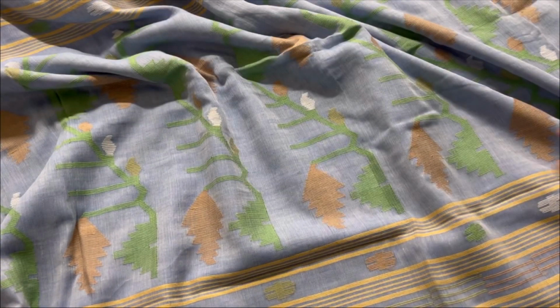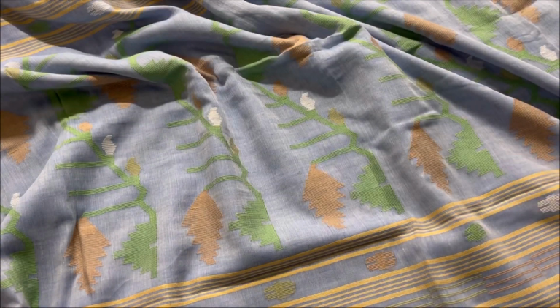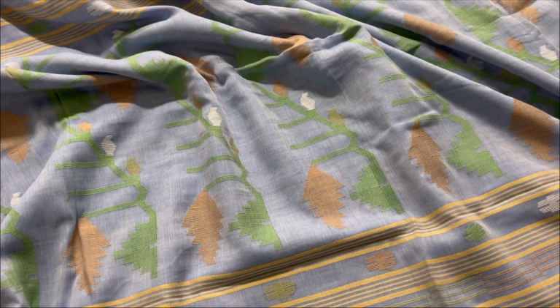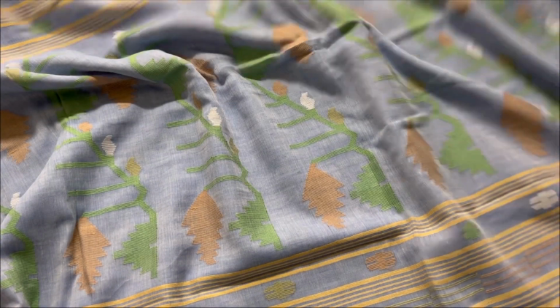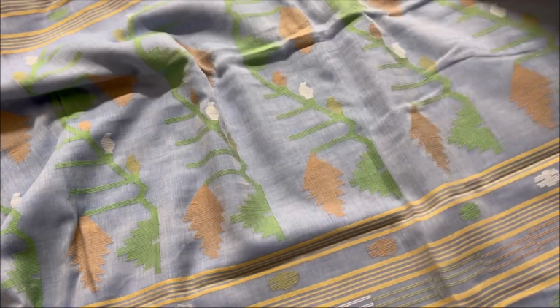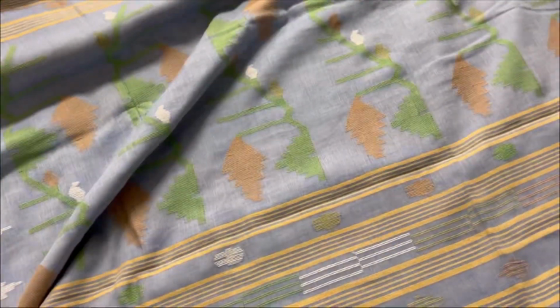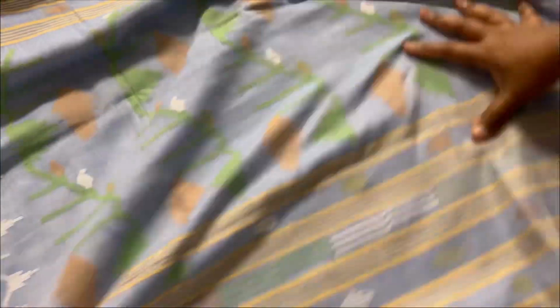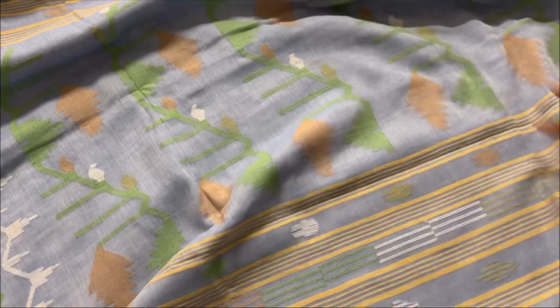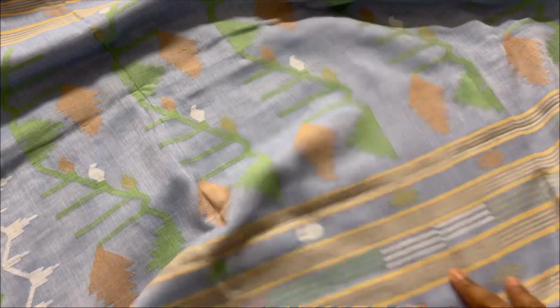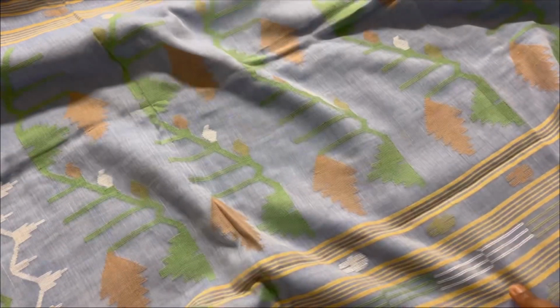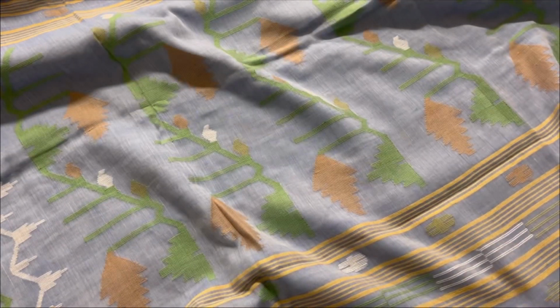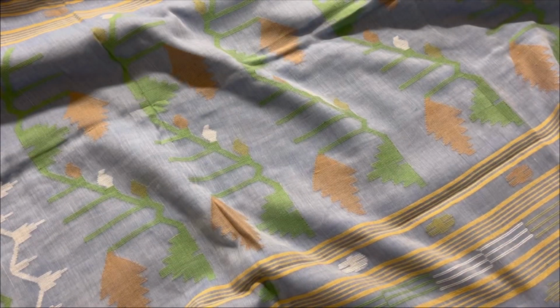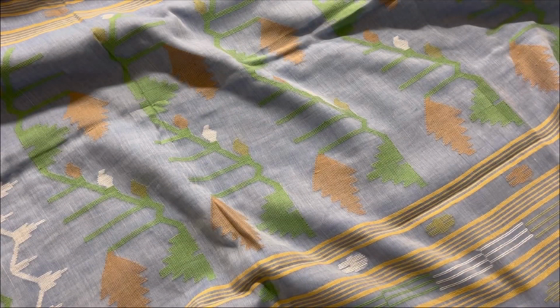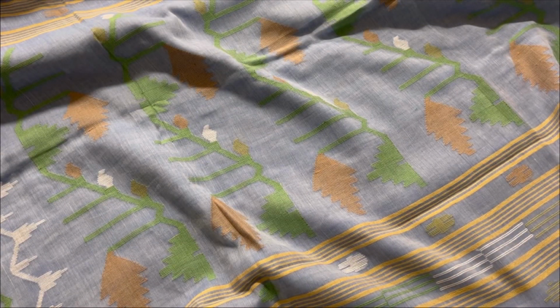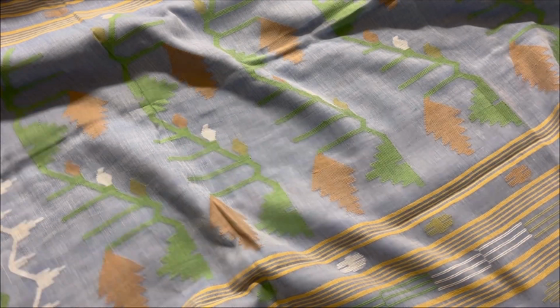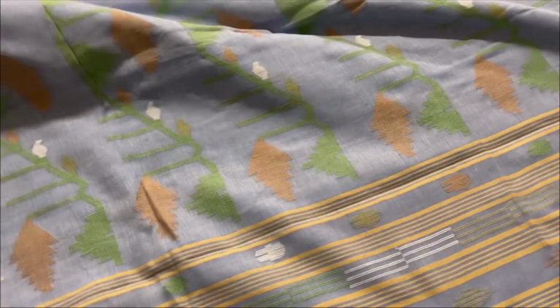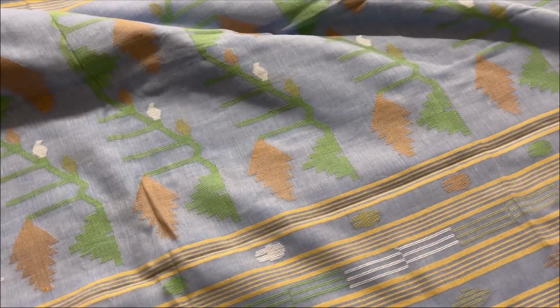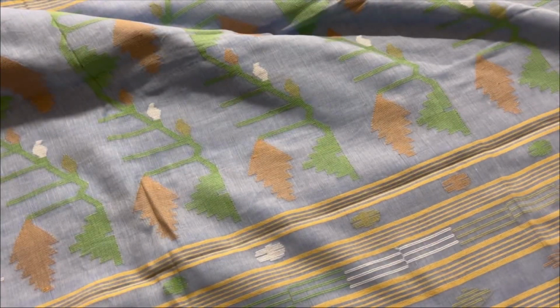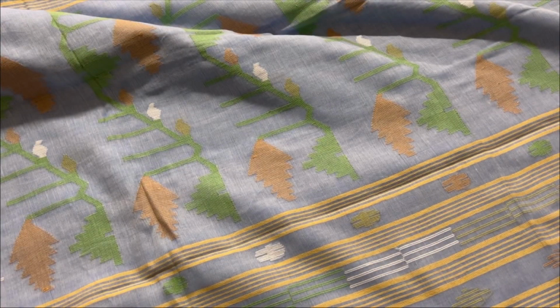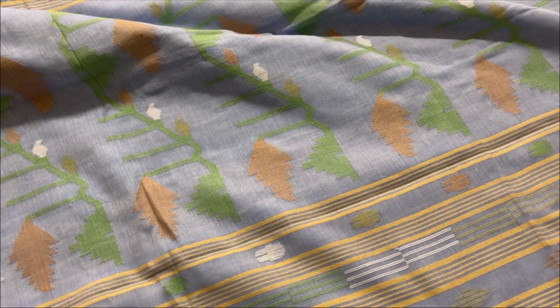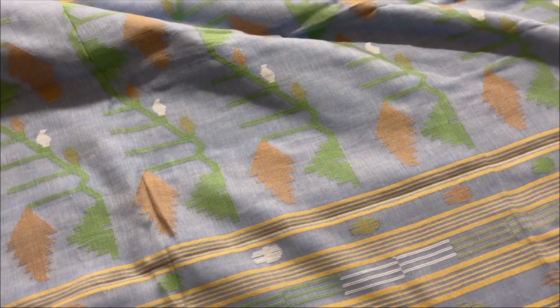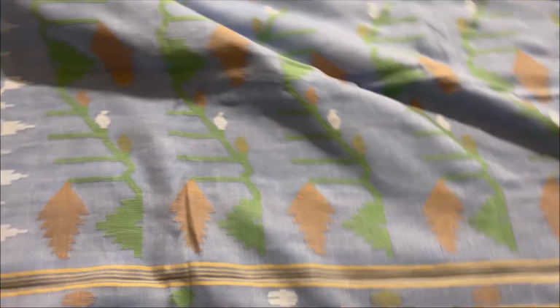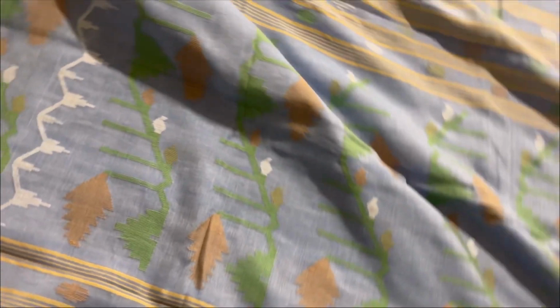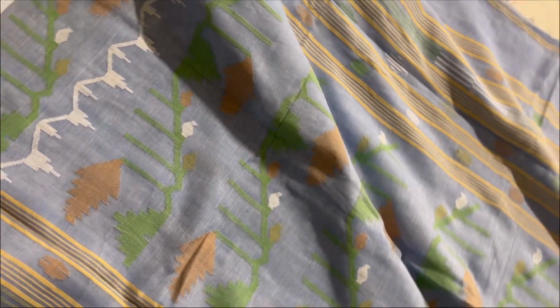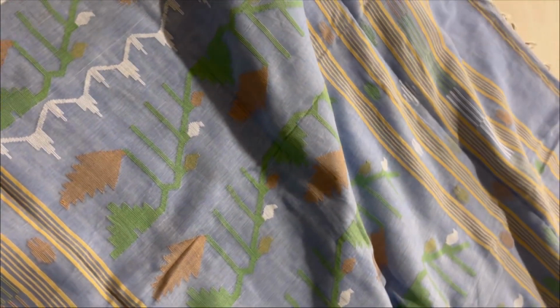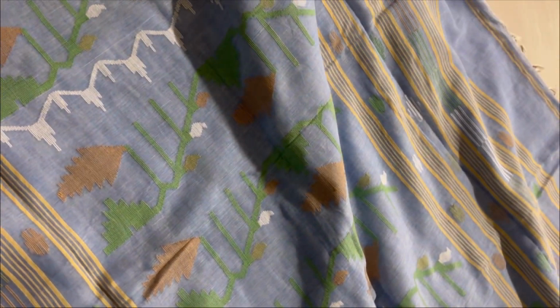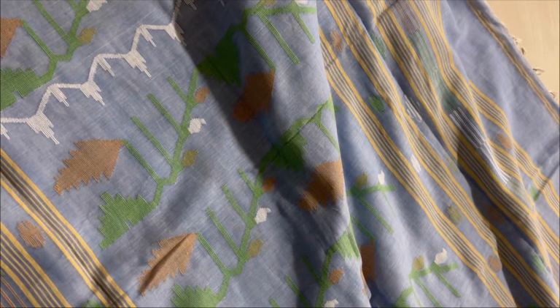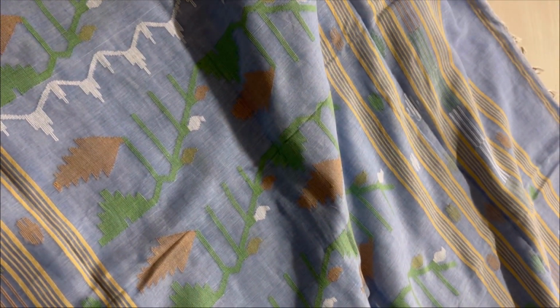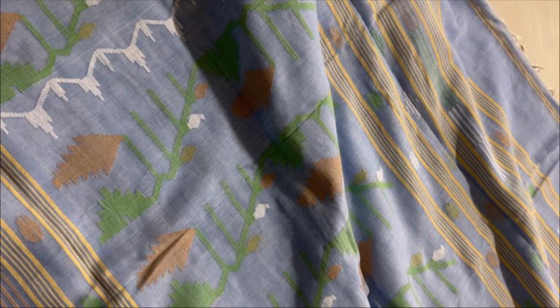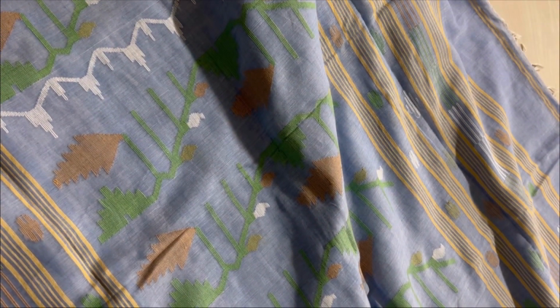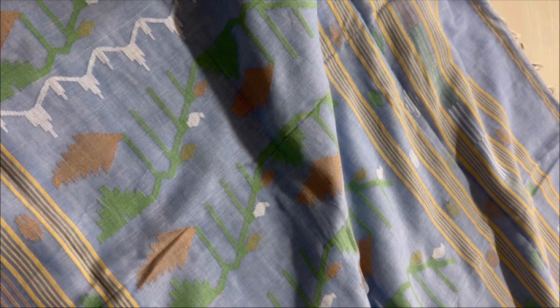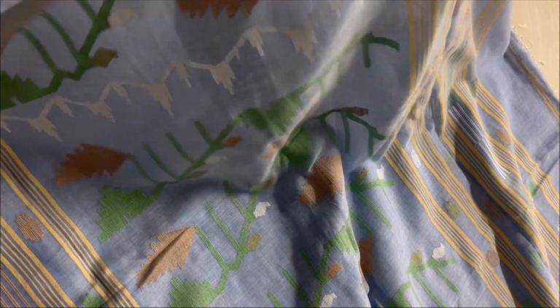This is the pallu of the saree — you can see it's a very pretty Dhakai Jamdani weave. Here's the overall view, and the ends are tasseled.